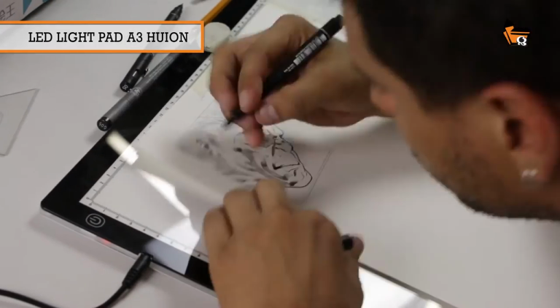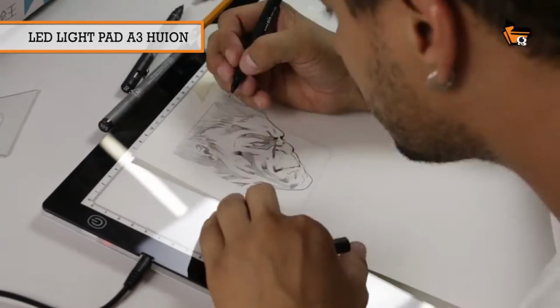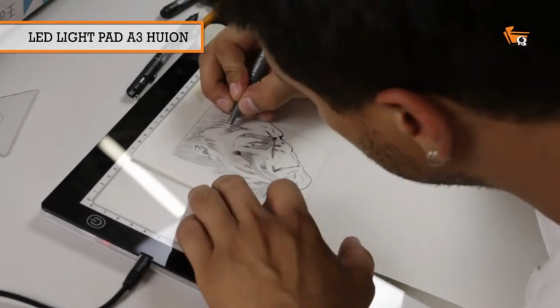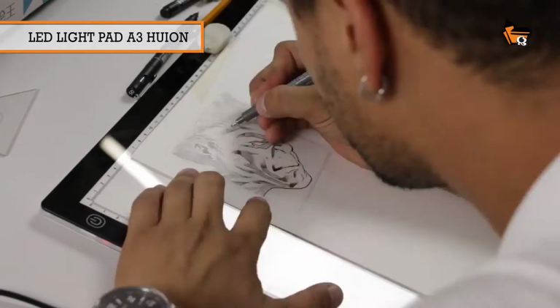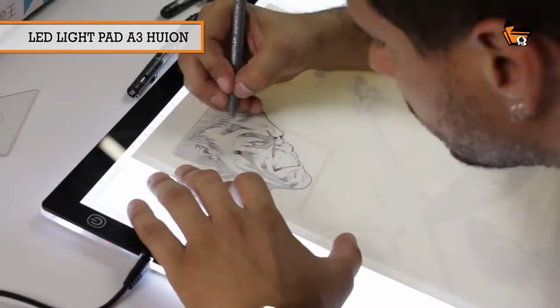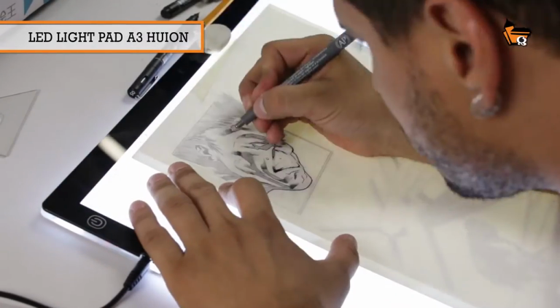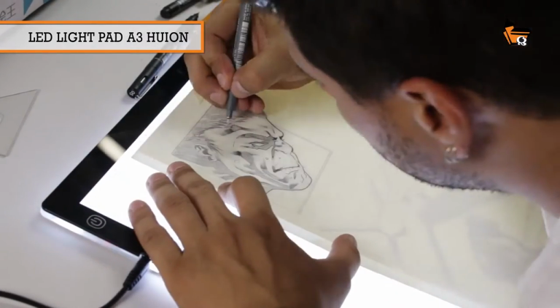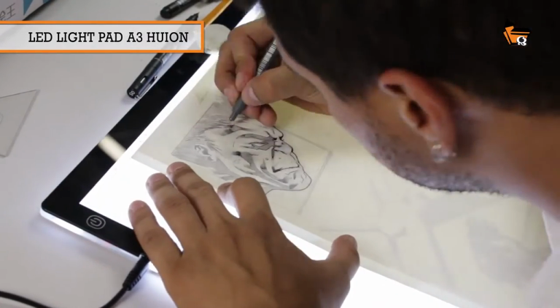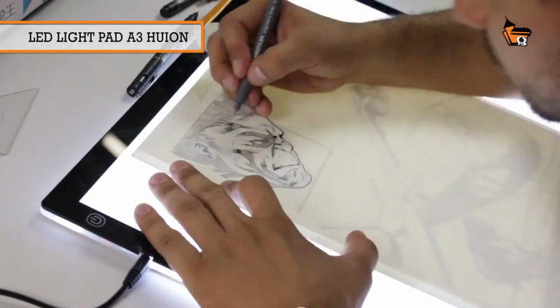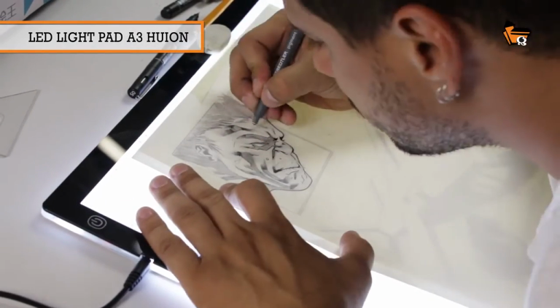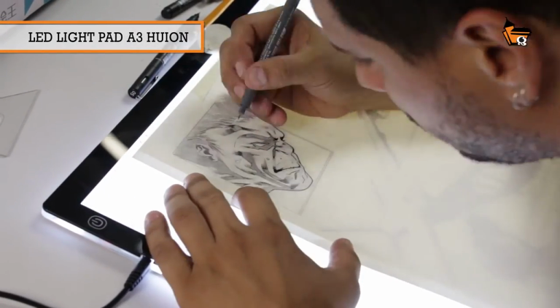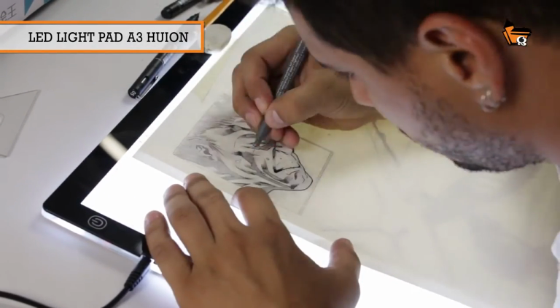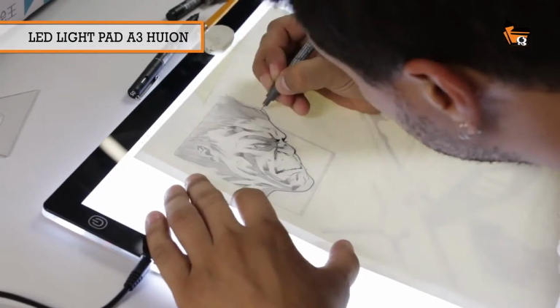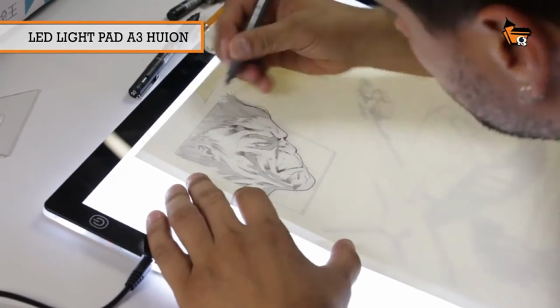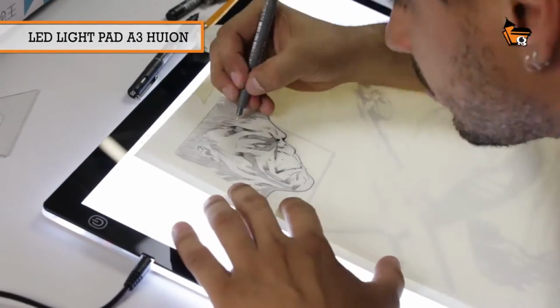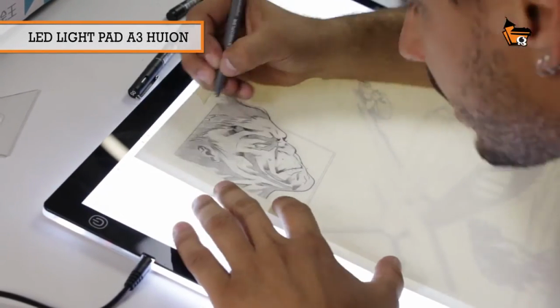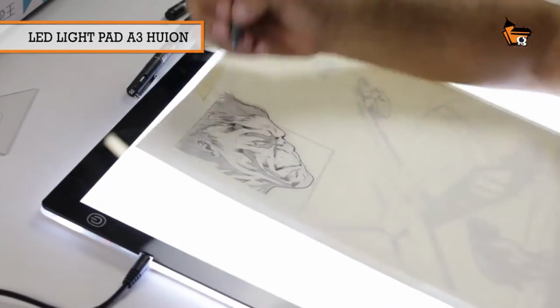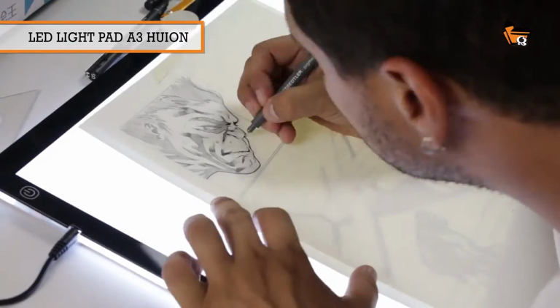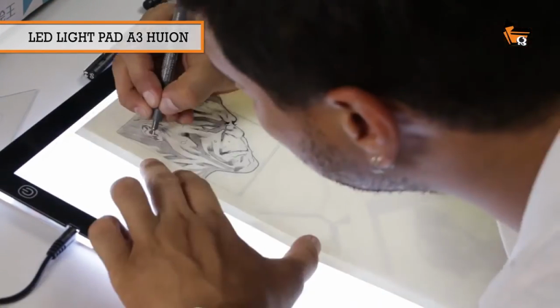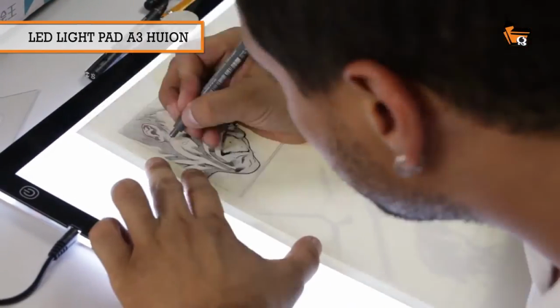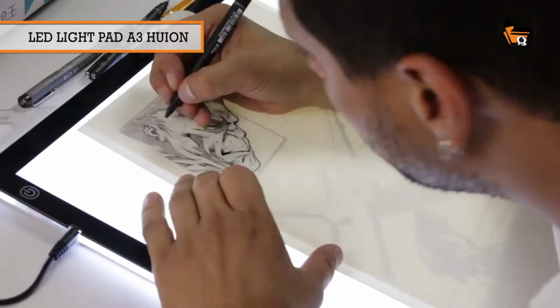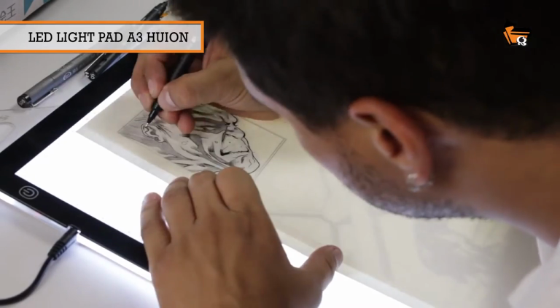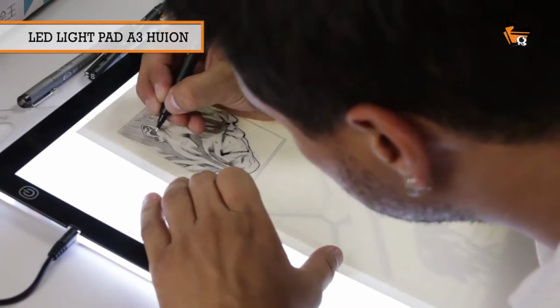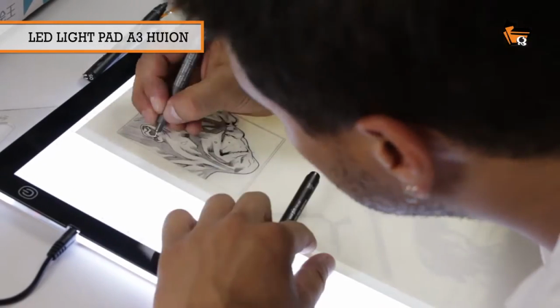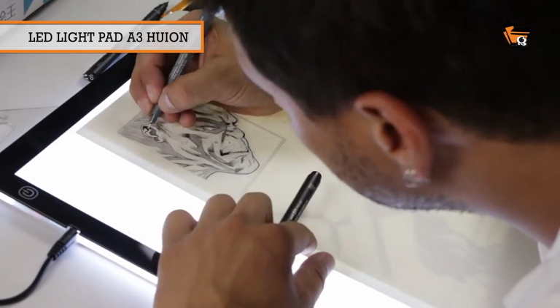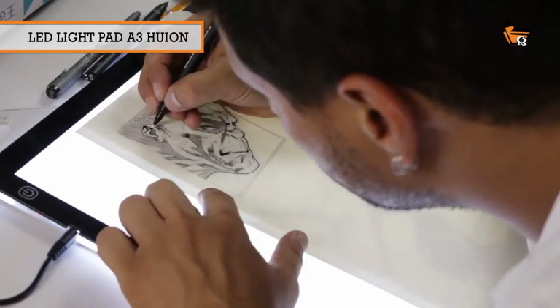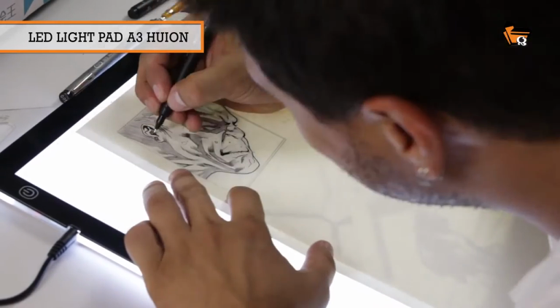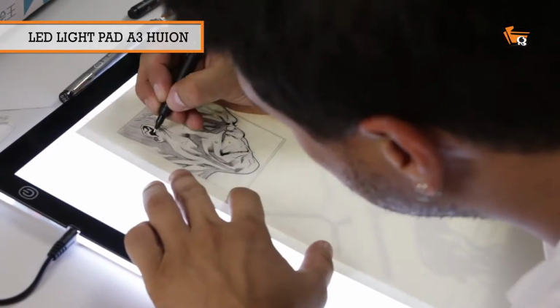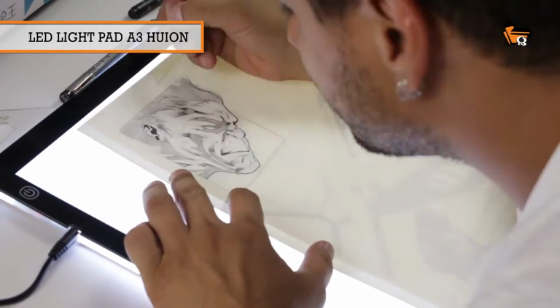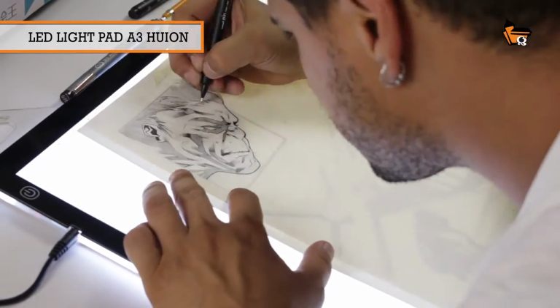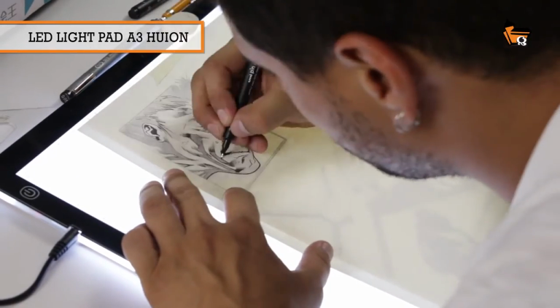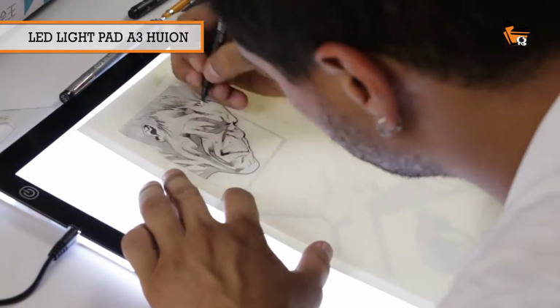How will be the process? First I'm going to pass the lápis, separating the dark regions.